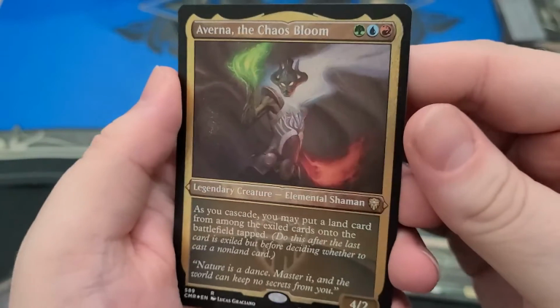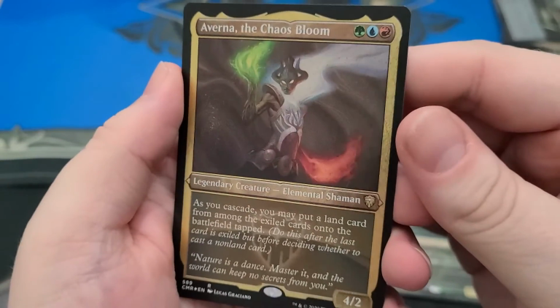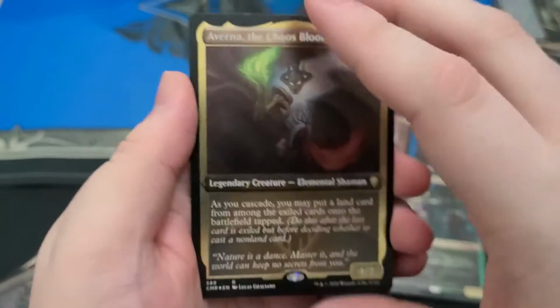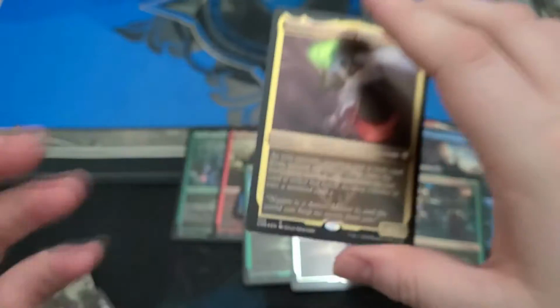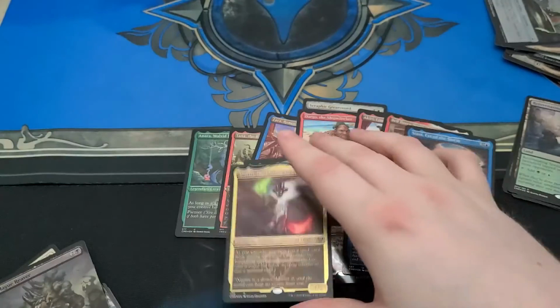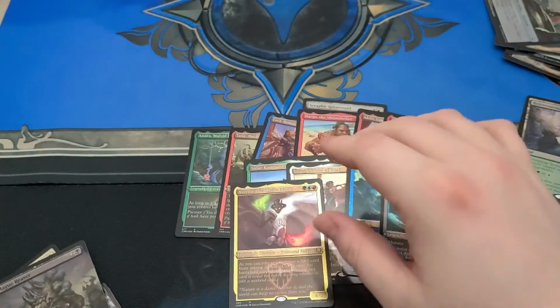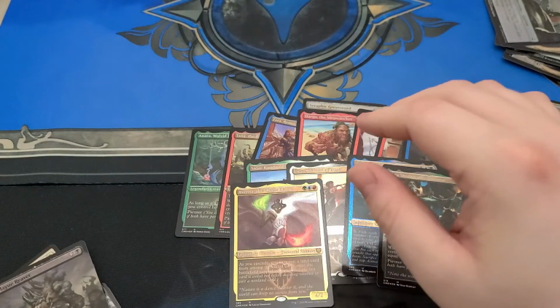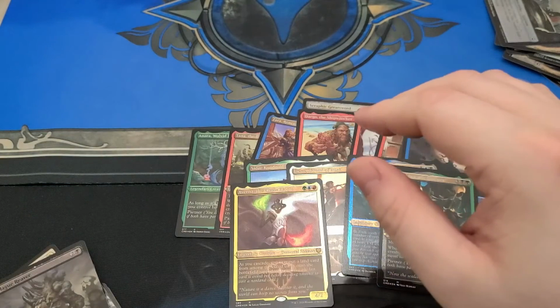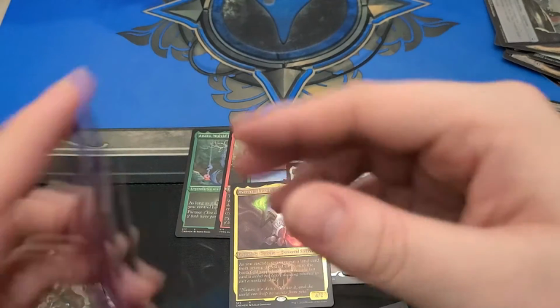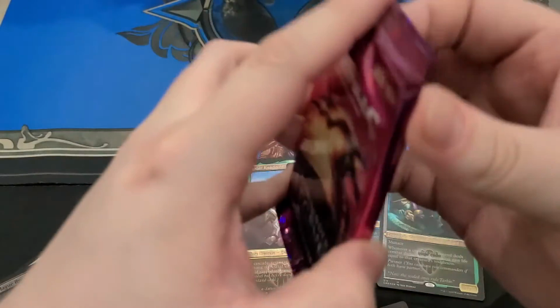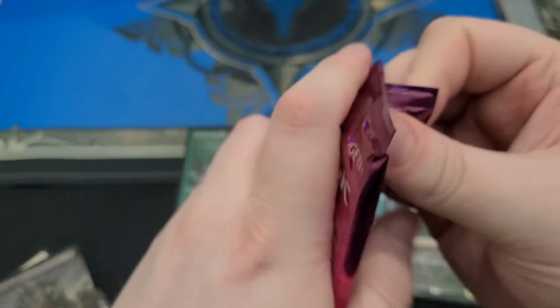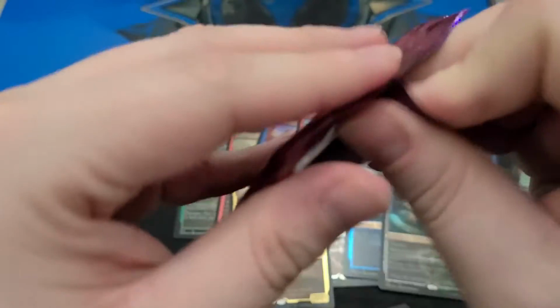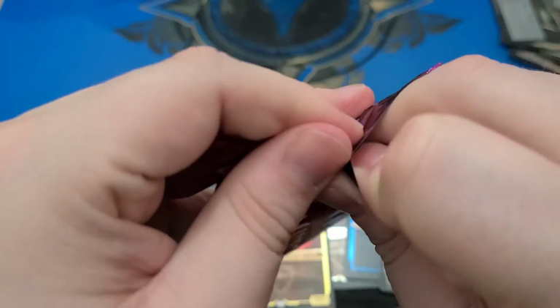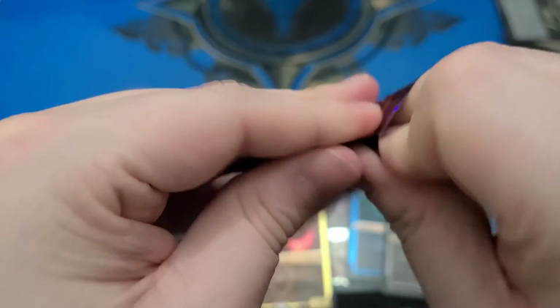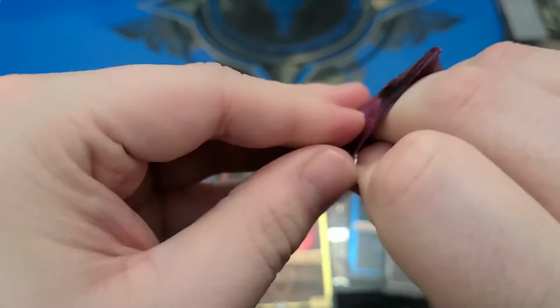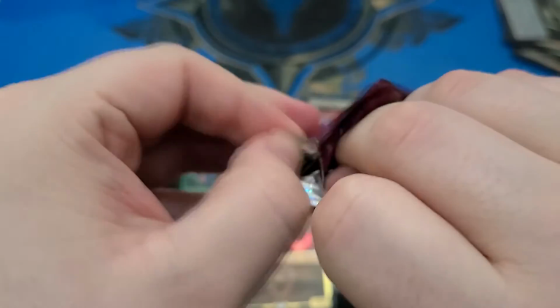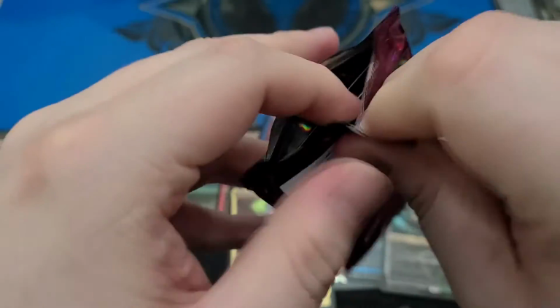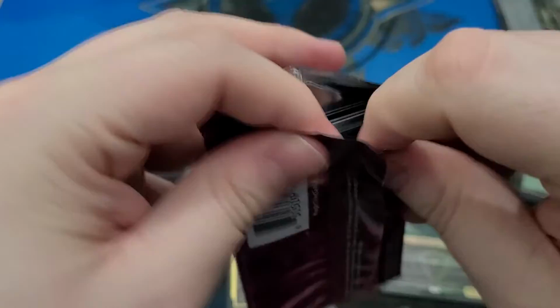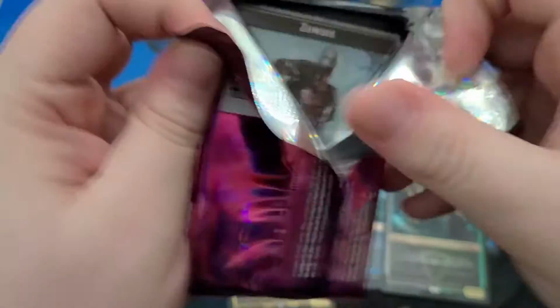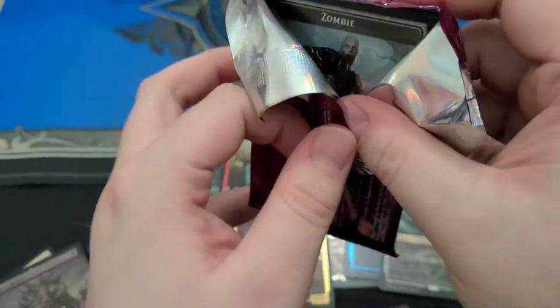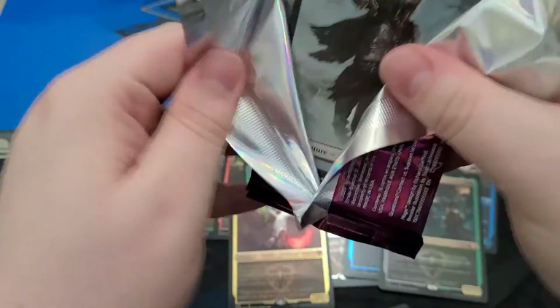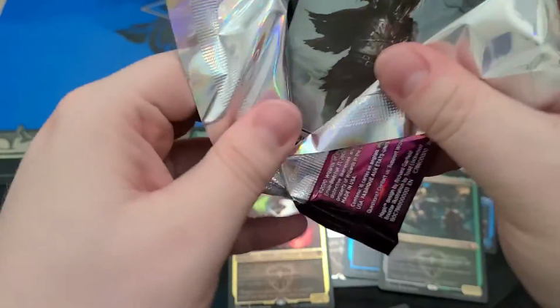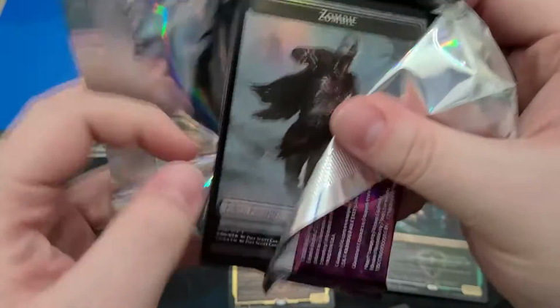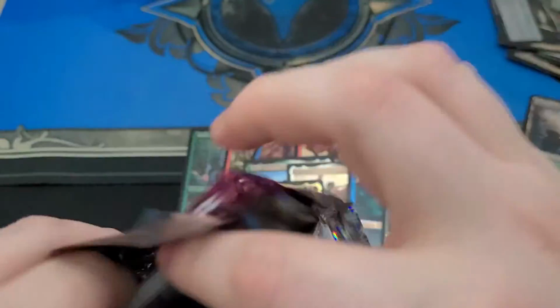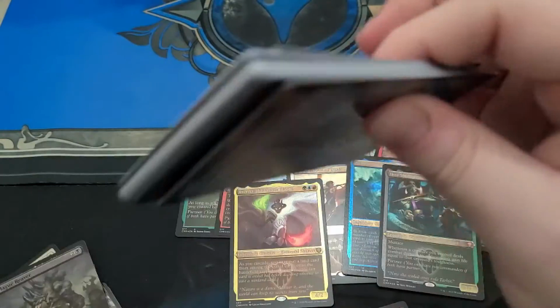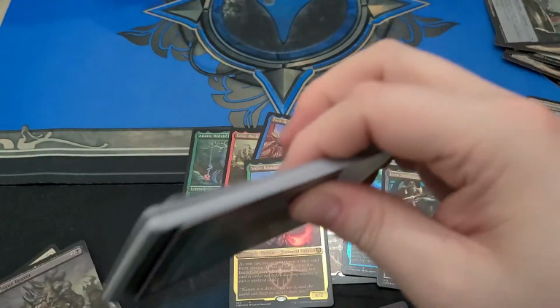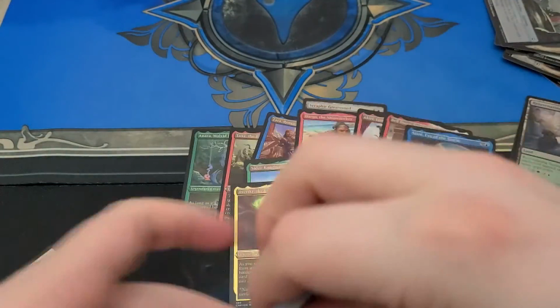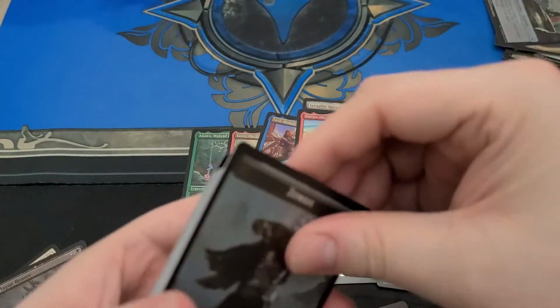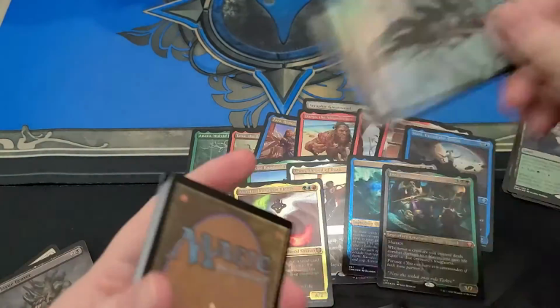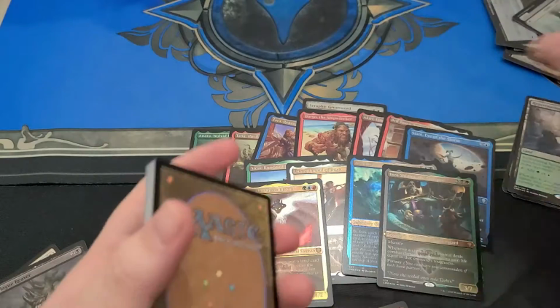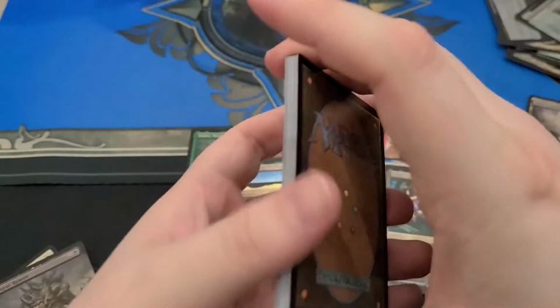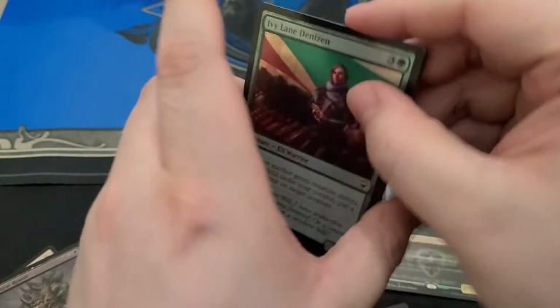It's all names I still don't know — it's fine. Oh no, that's the one that lets you put lands in from Cascade. Yes. That card's stupid — it's dumb. Any cascading spell is just like, here you go, bloop bloop, let me just ramp.